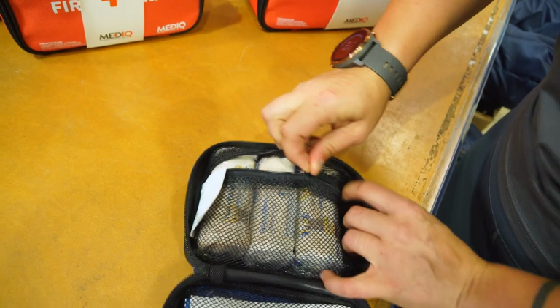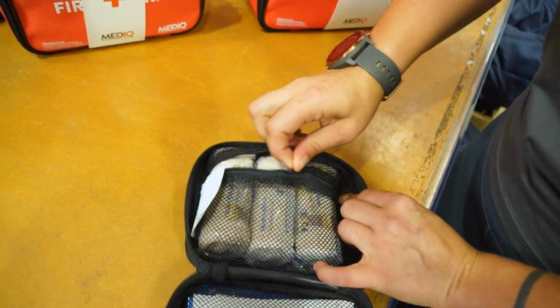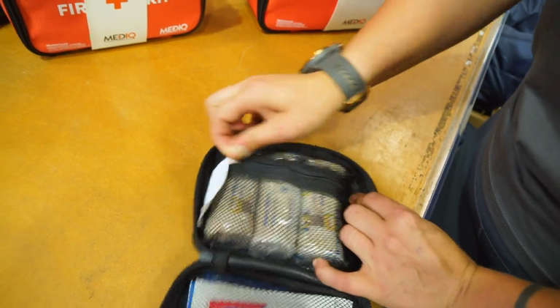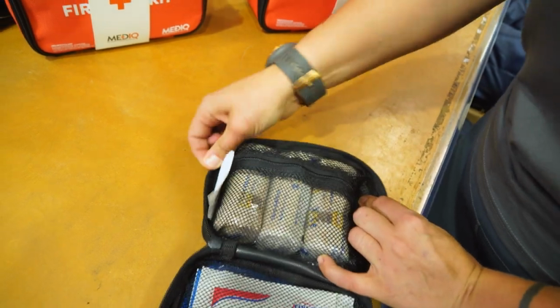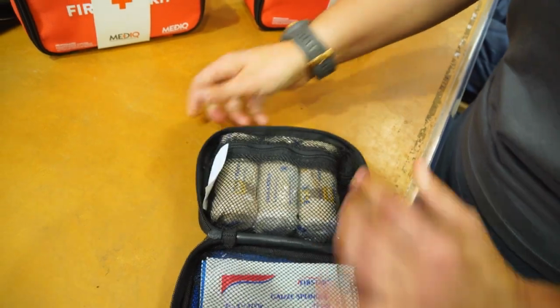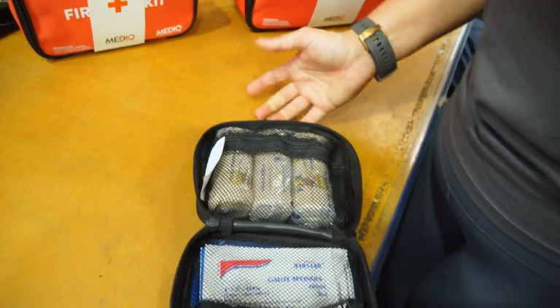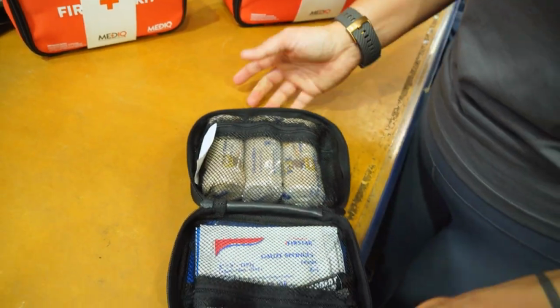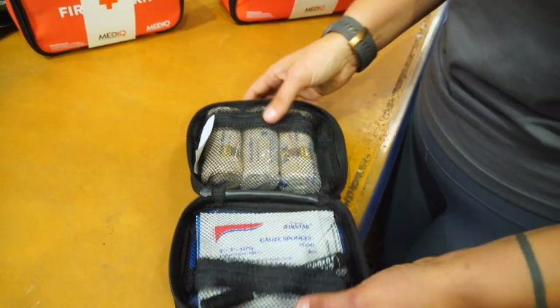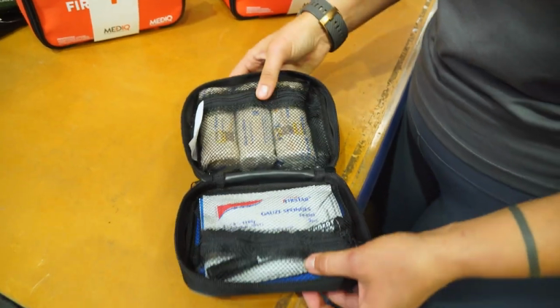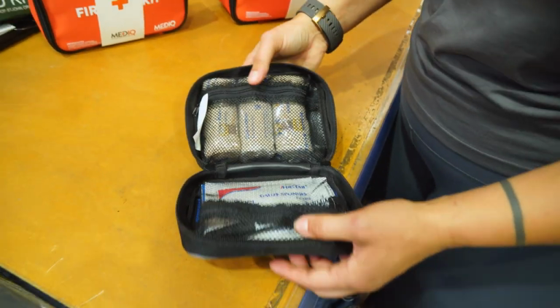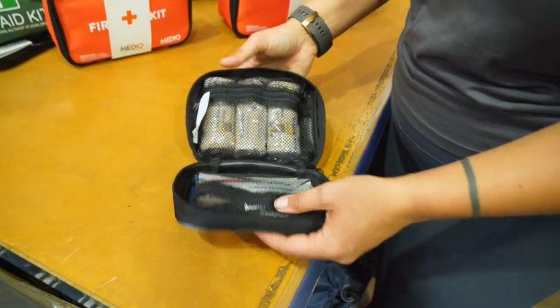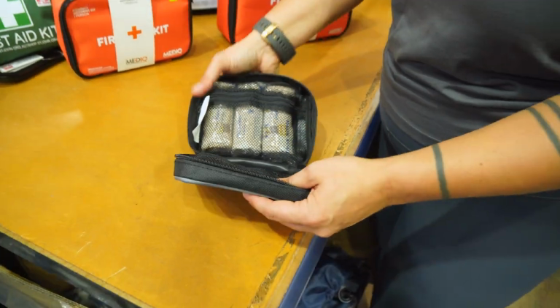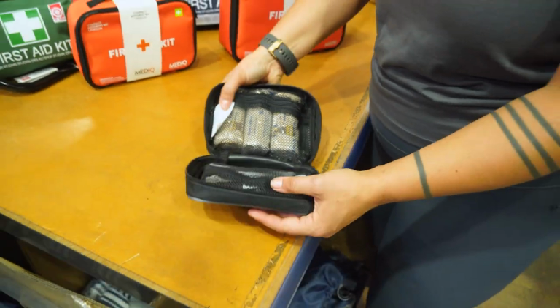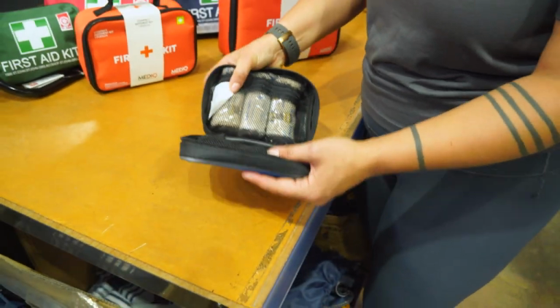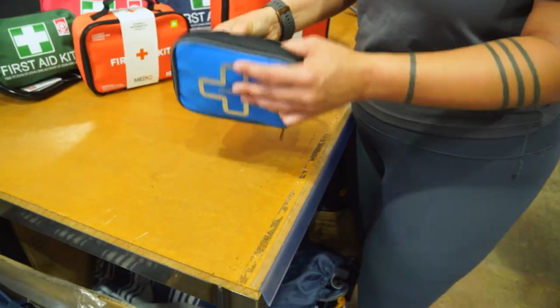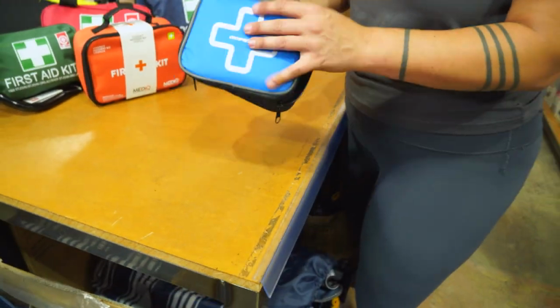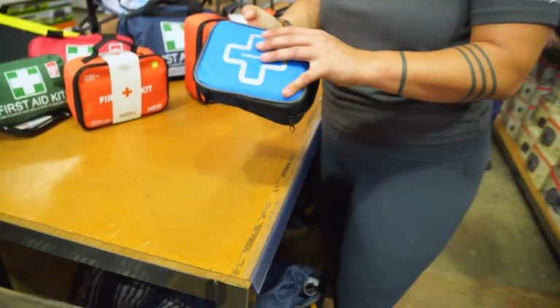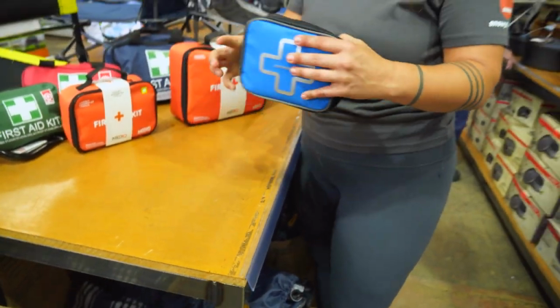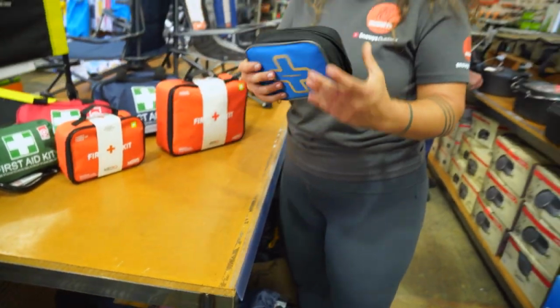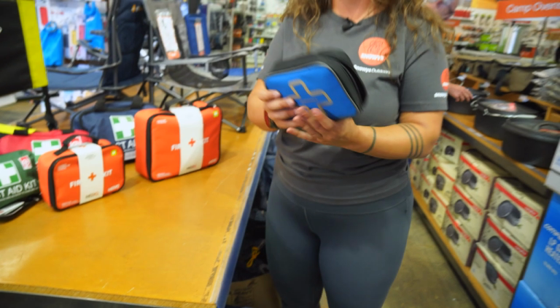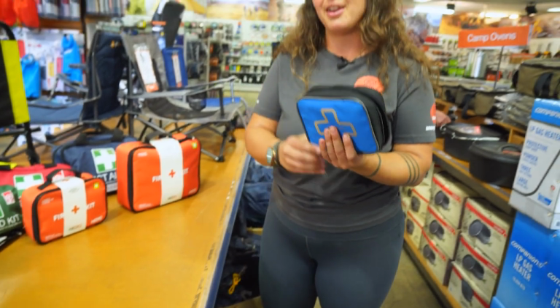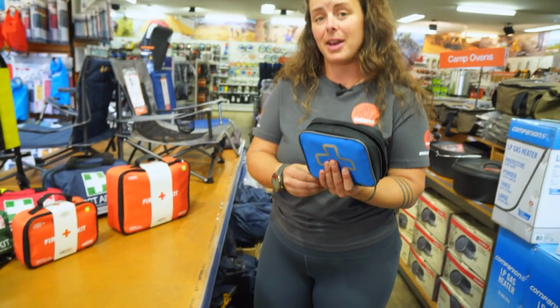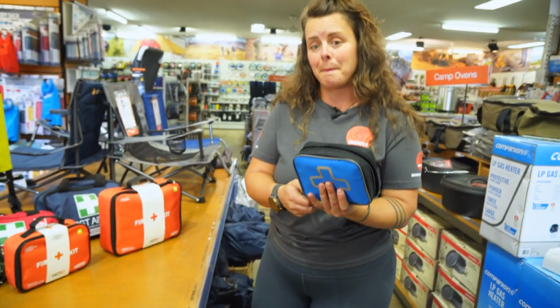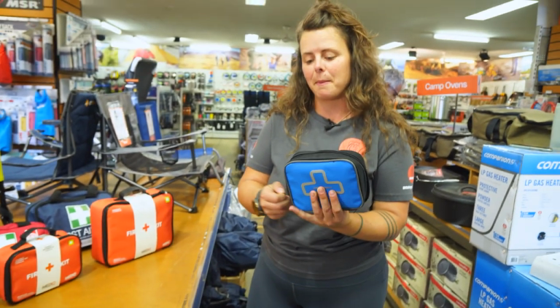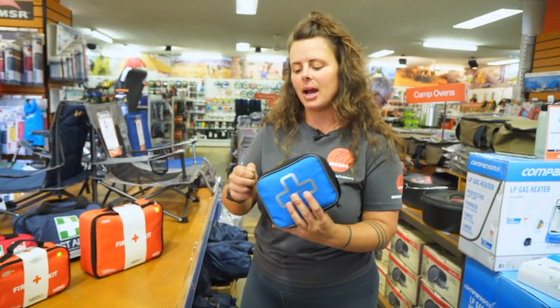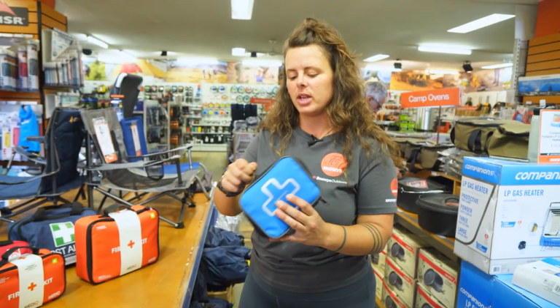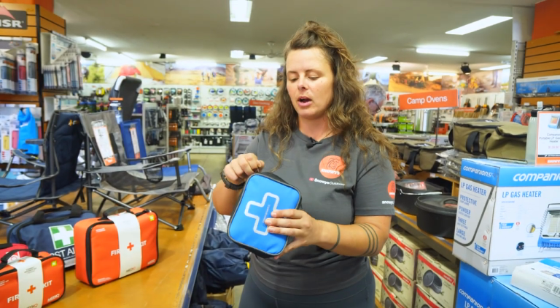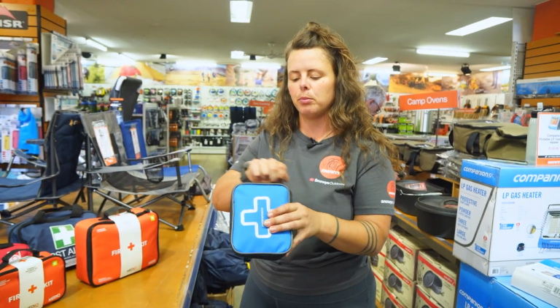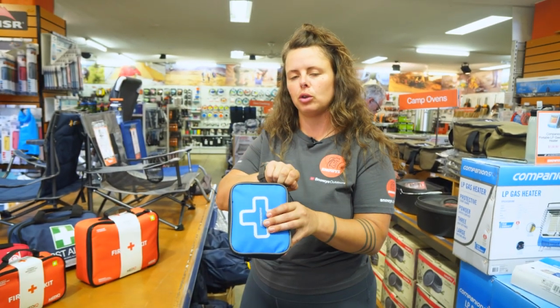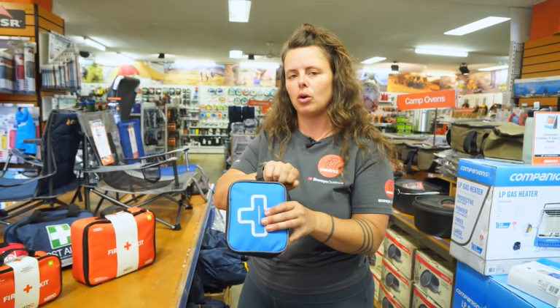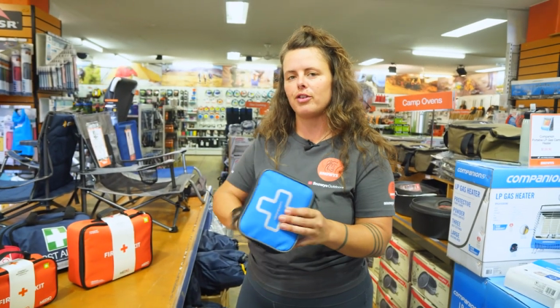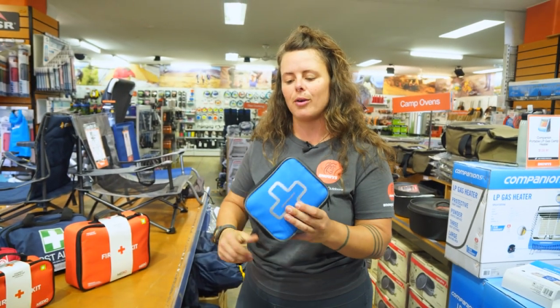So that's it — all you need to help stabilise a spider bite or another envenomed bite when you're out in the bush or on the trail.